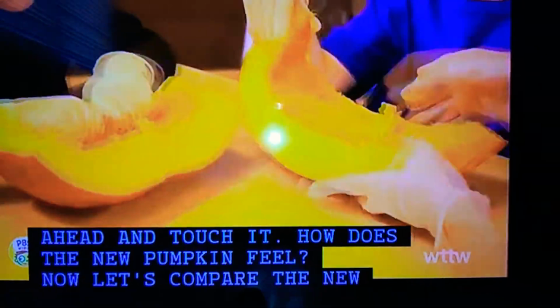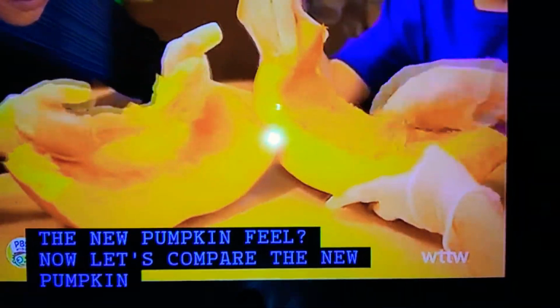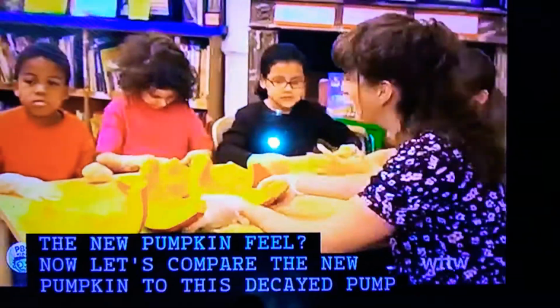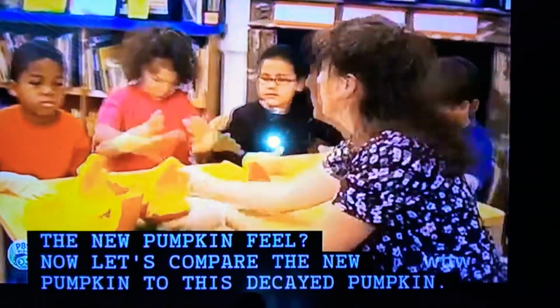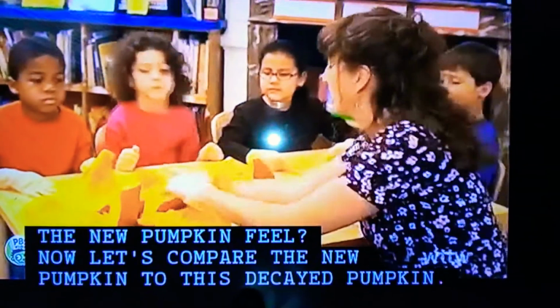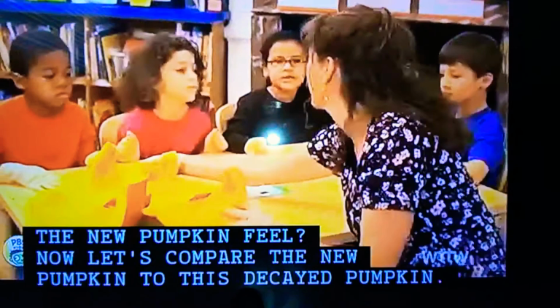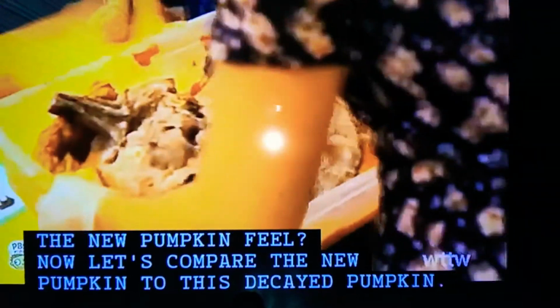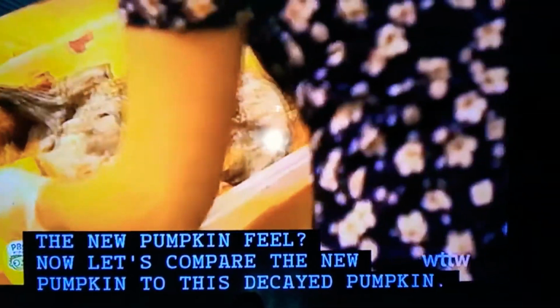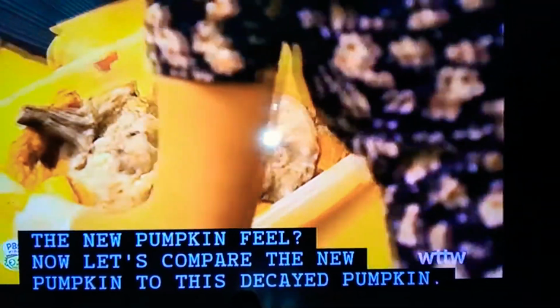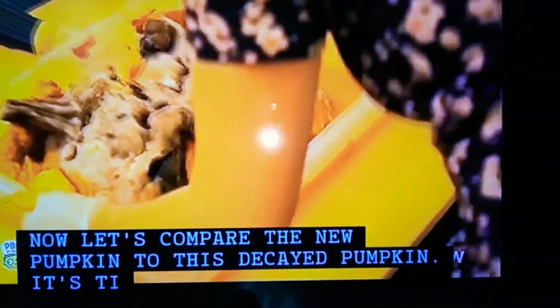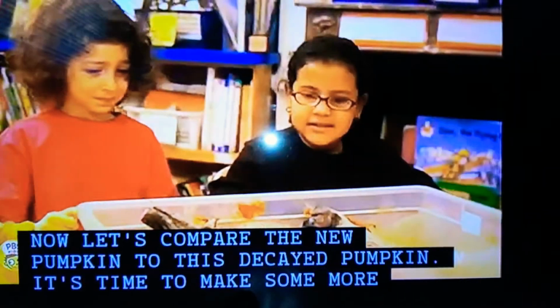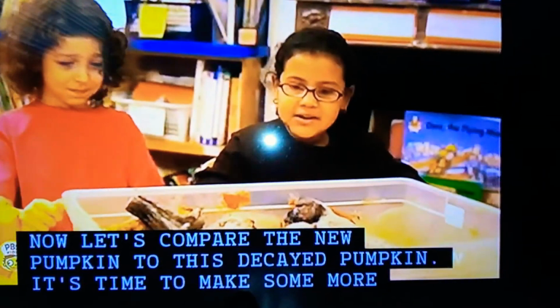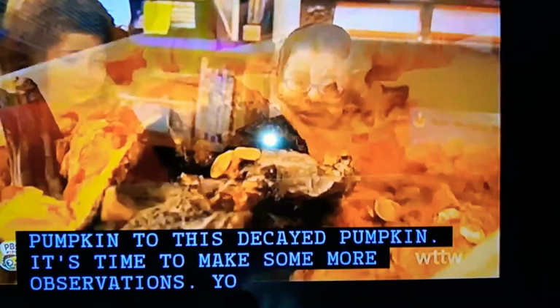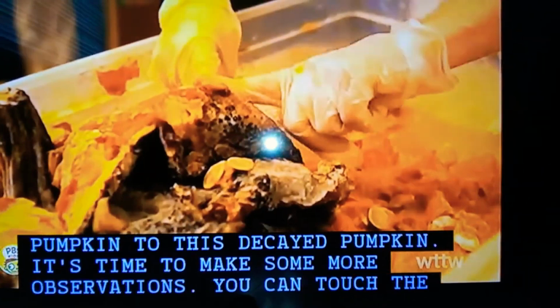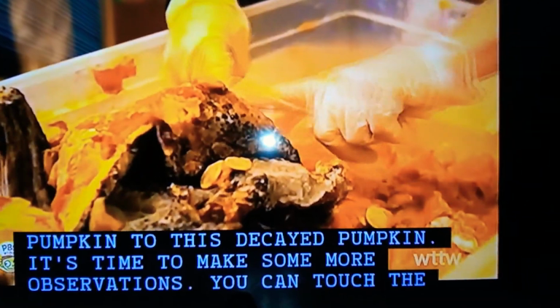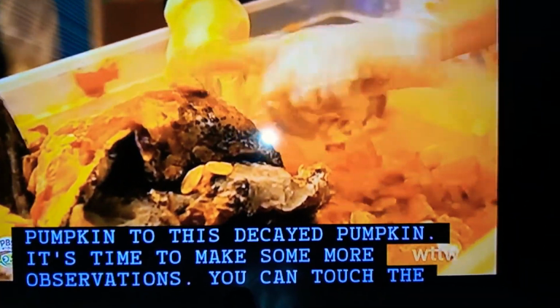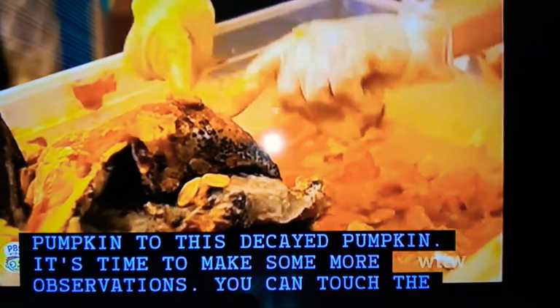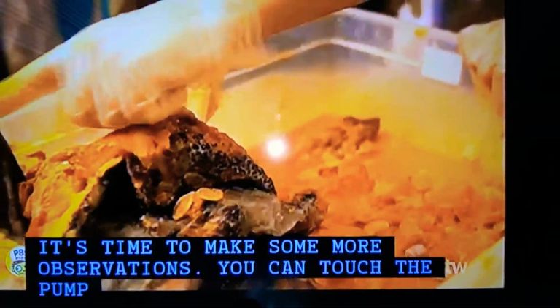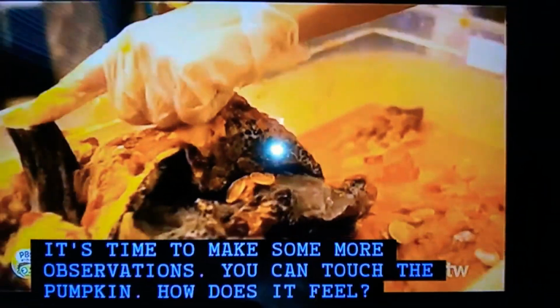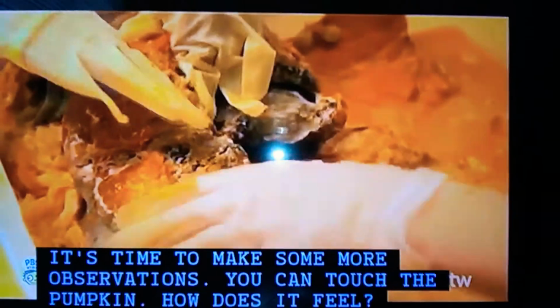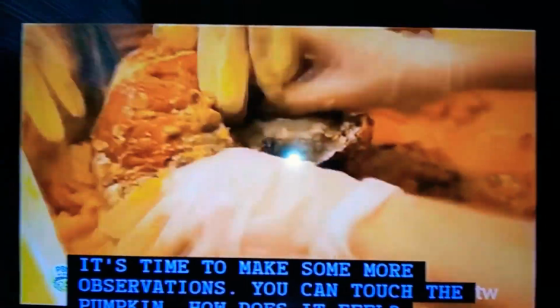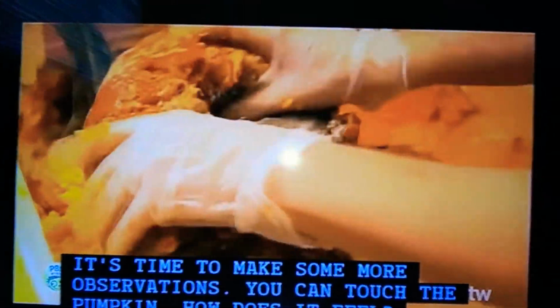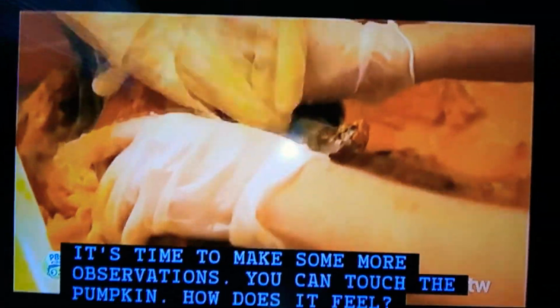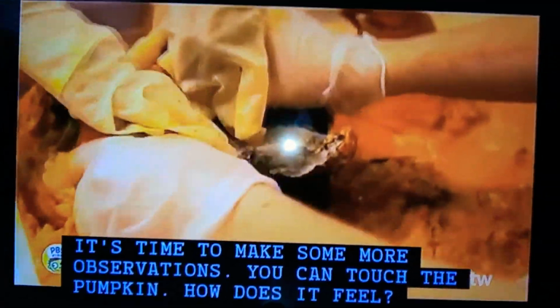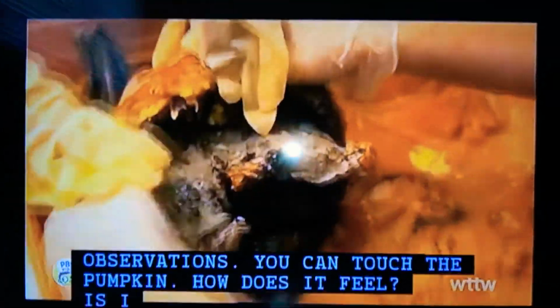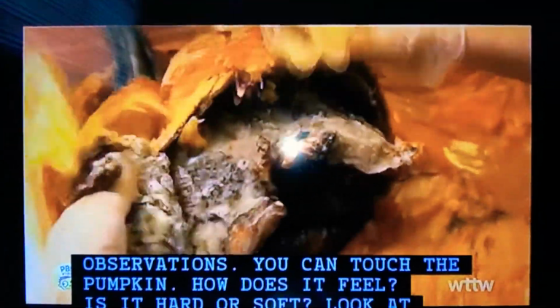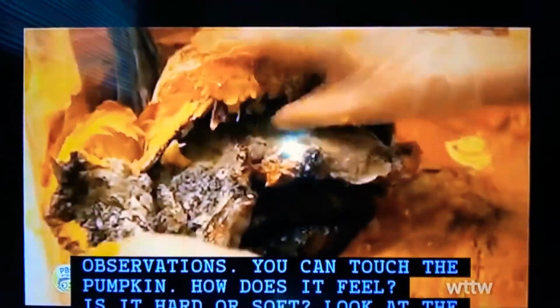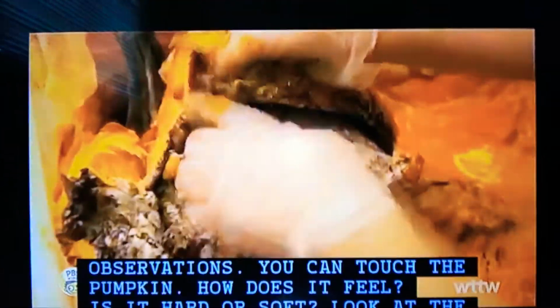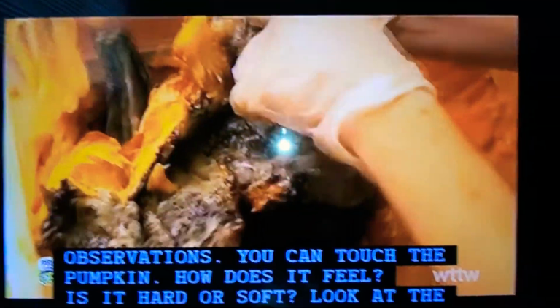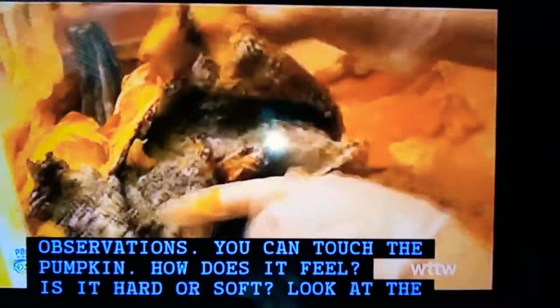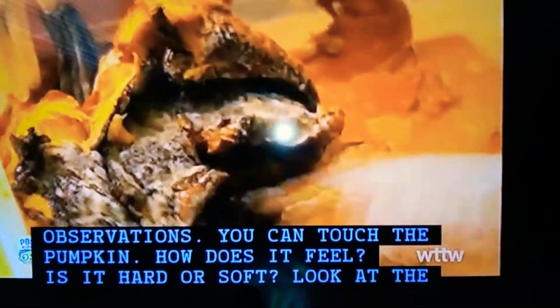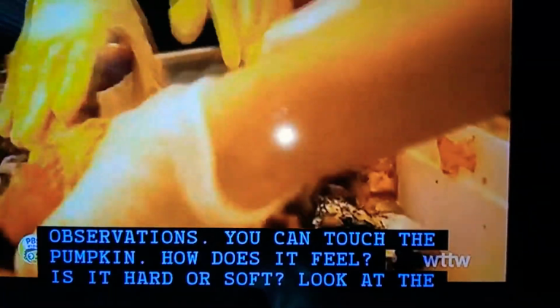Now, let's compare the new pumpkin to this decayed pumpkin. It's time to make some more observations. You can touch the pumpkin. How does it feel? Is it hard or soft?